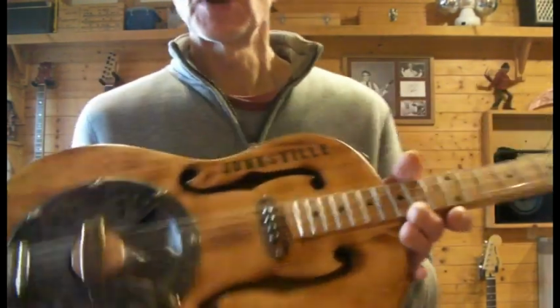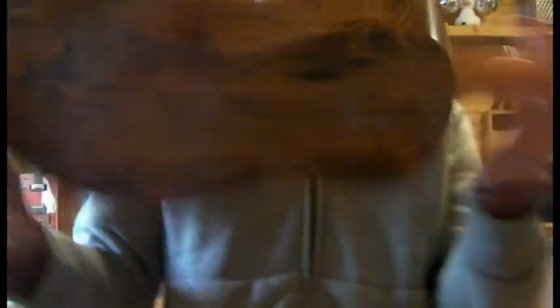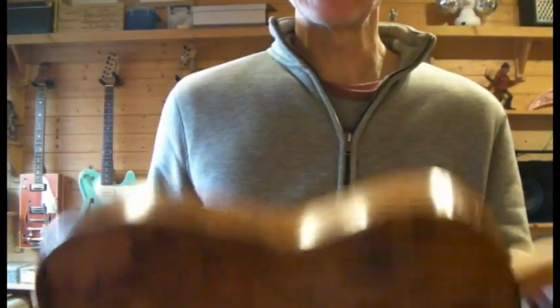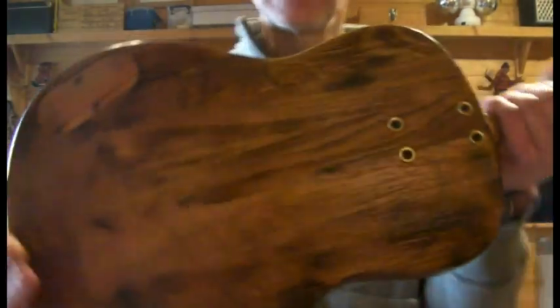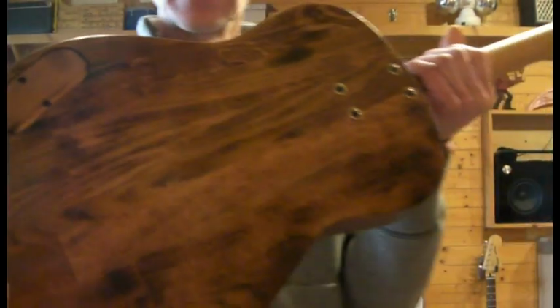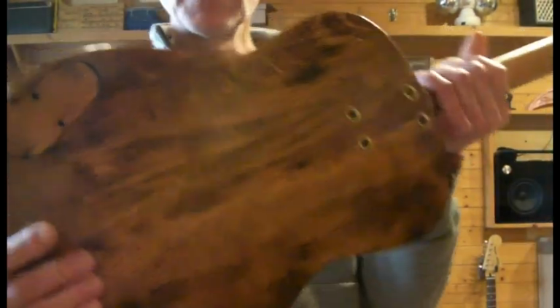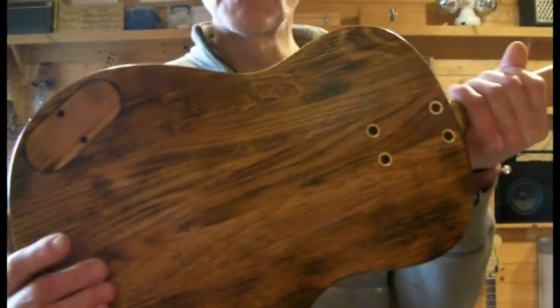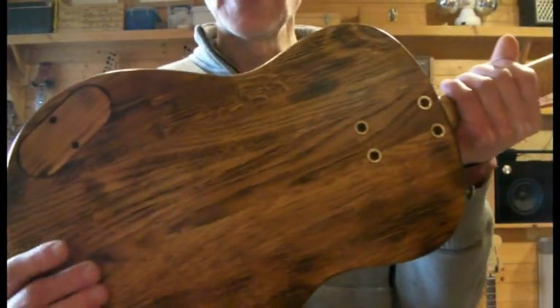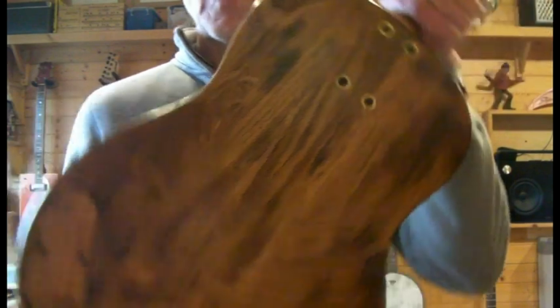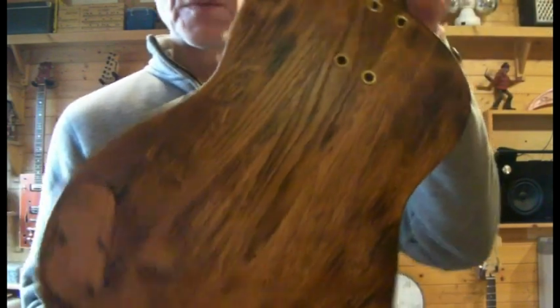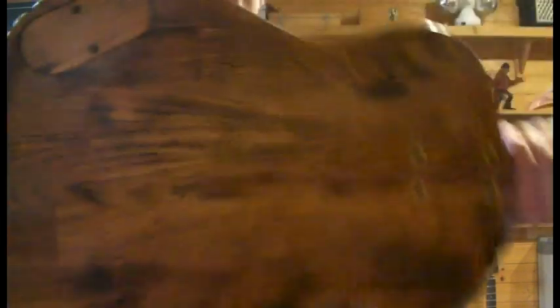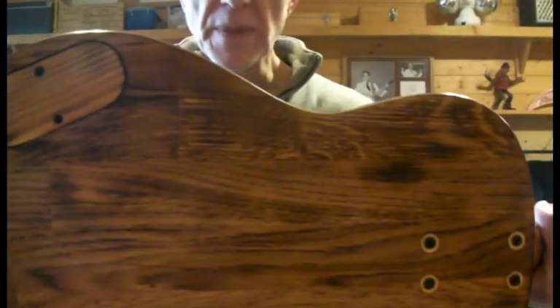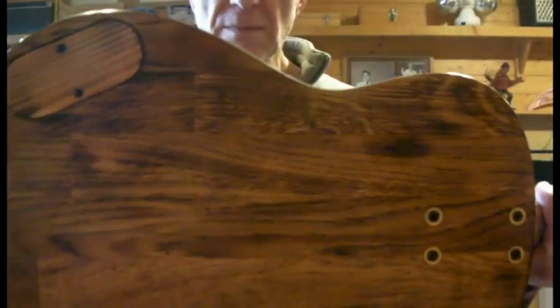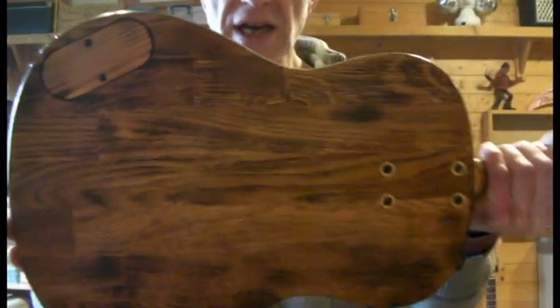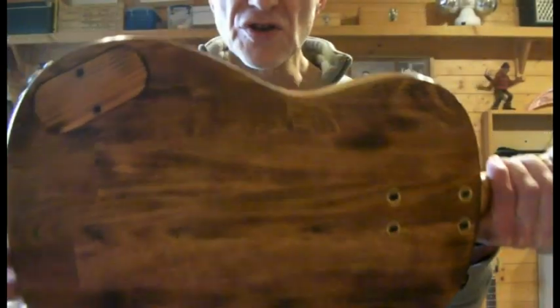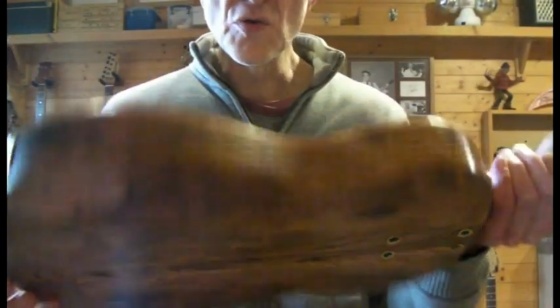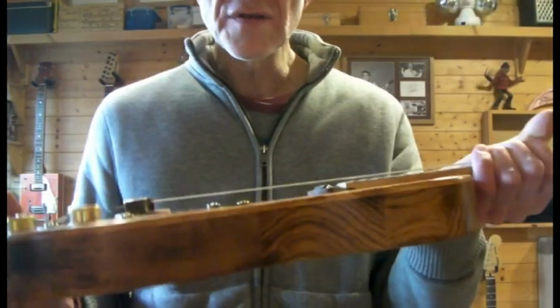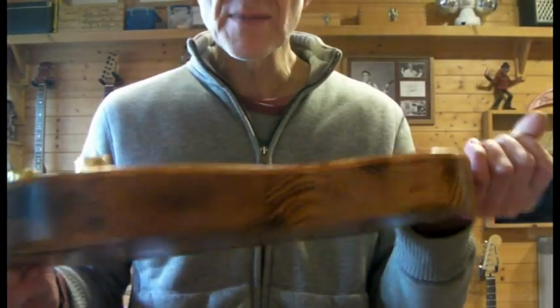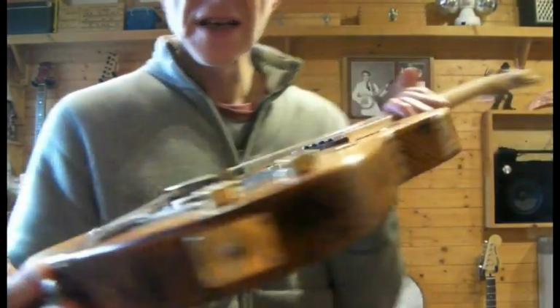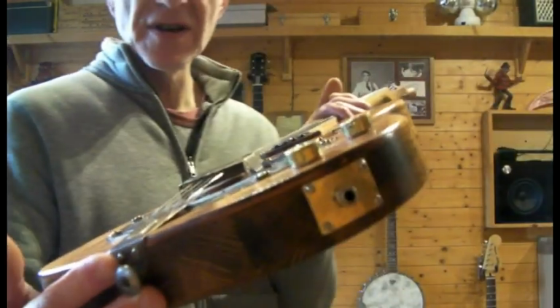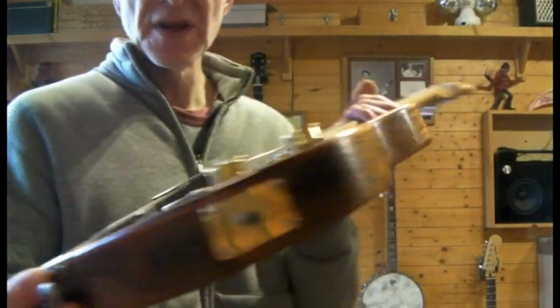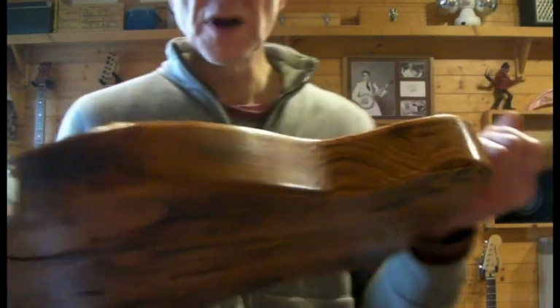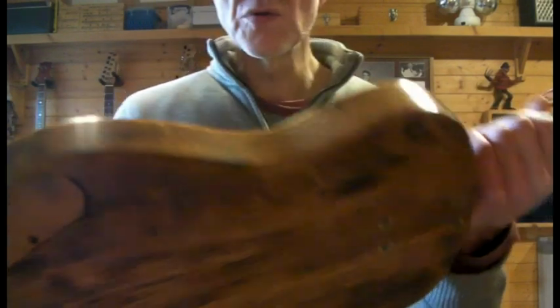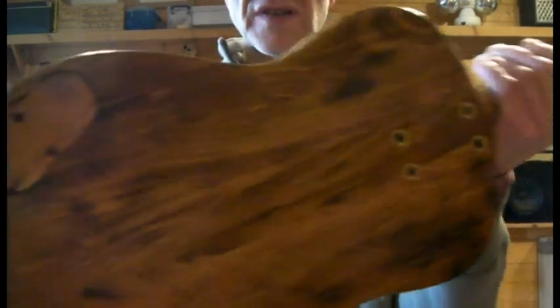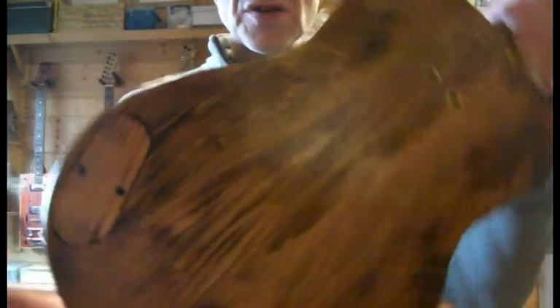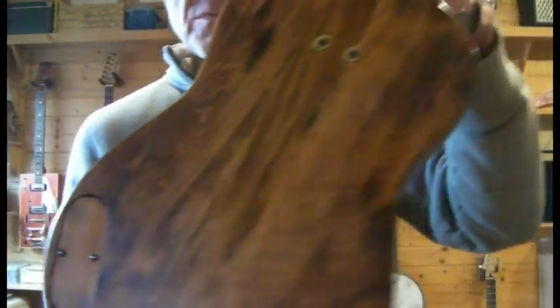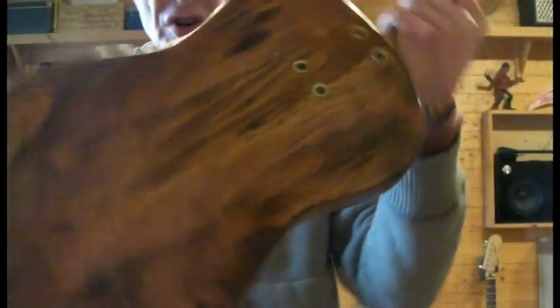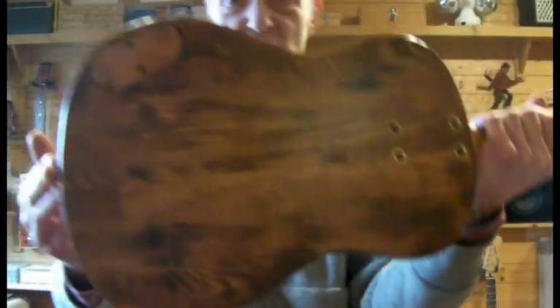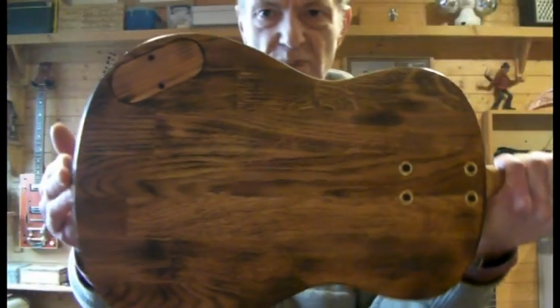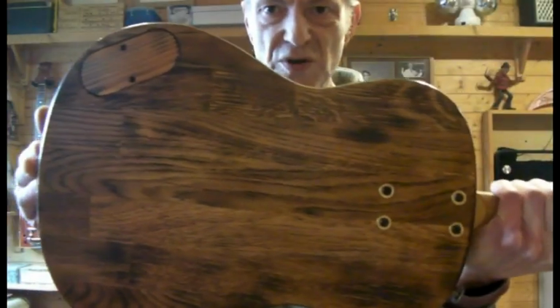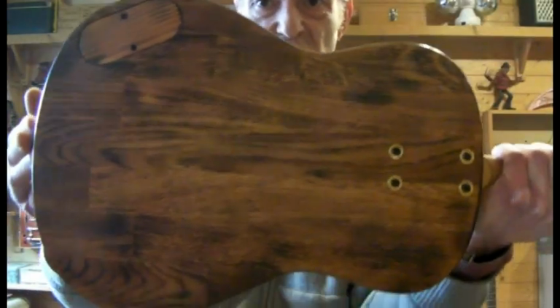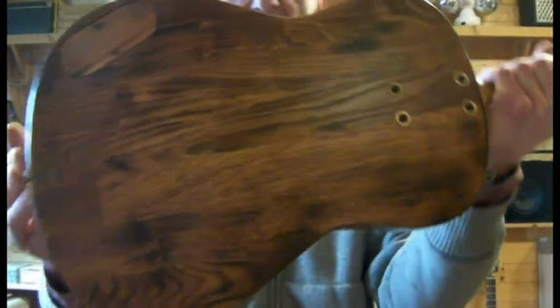We got a chambered oak body which has been completely scorched — if the camera gets that. The old blowtorch gives it a nice old barn sort of finish look.